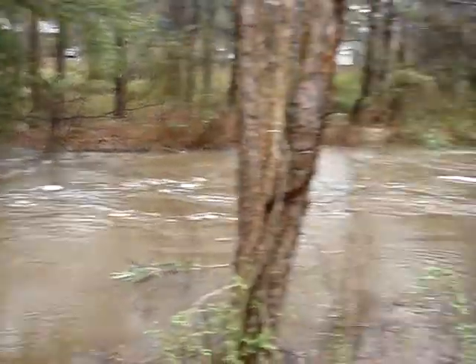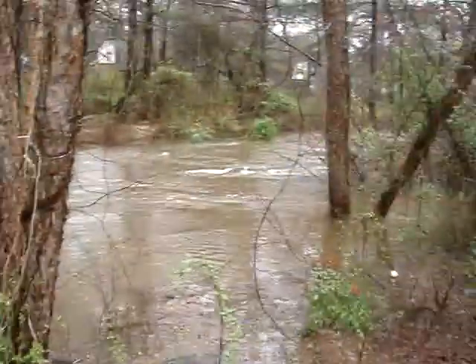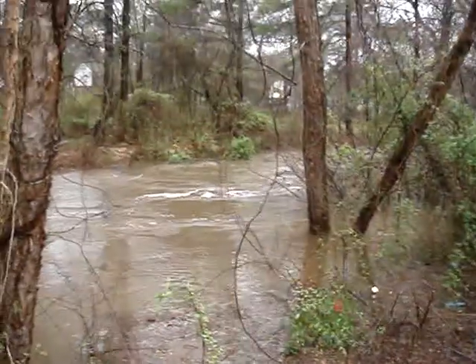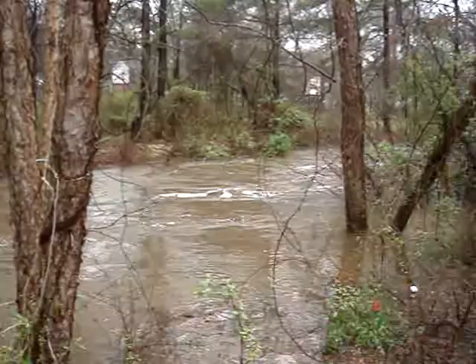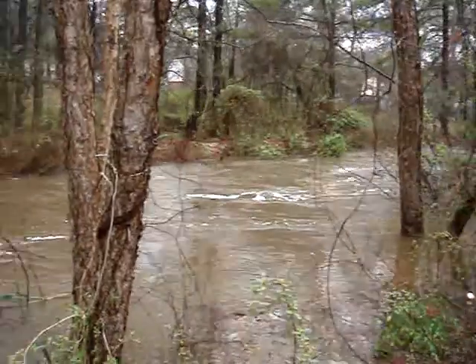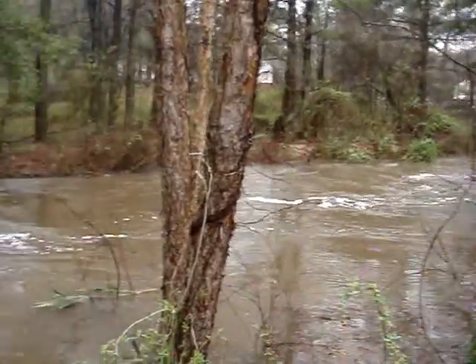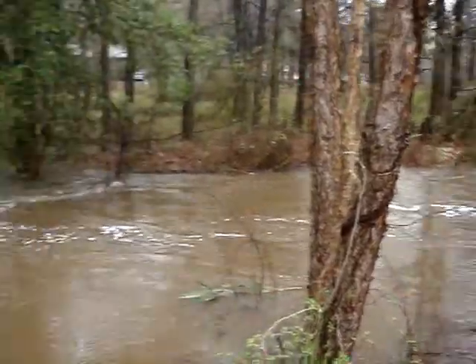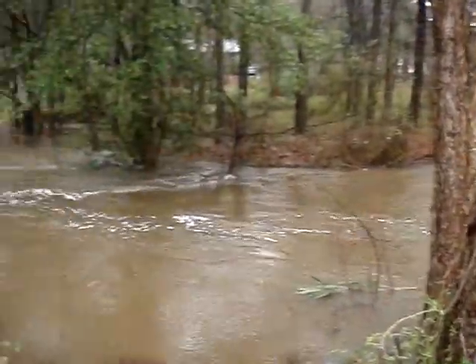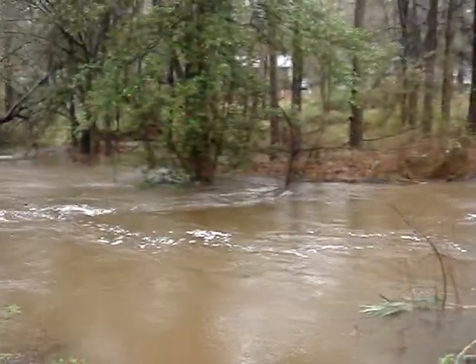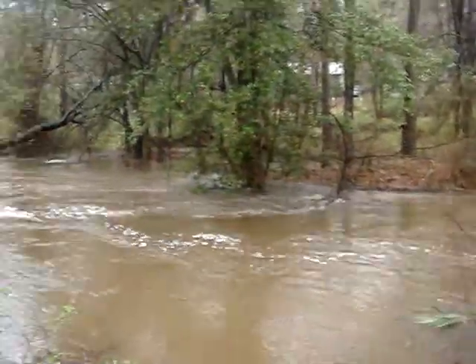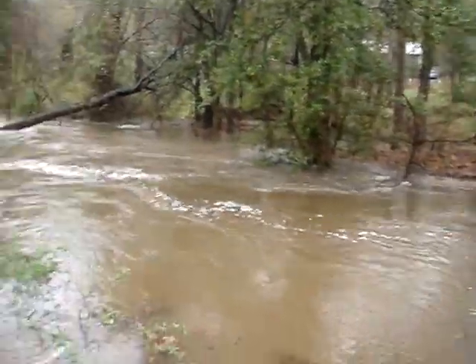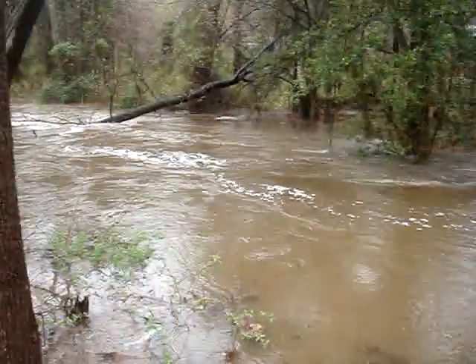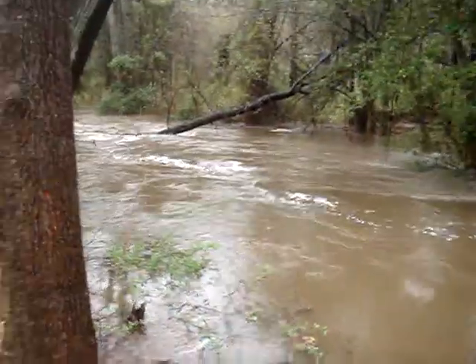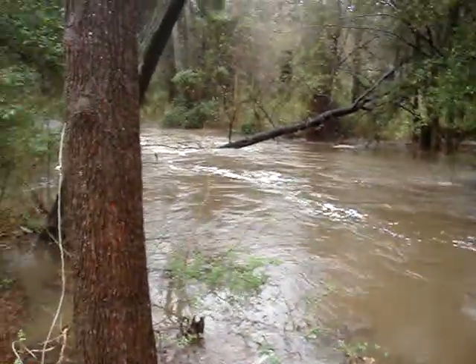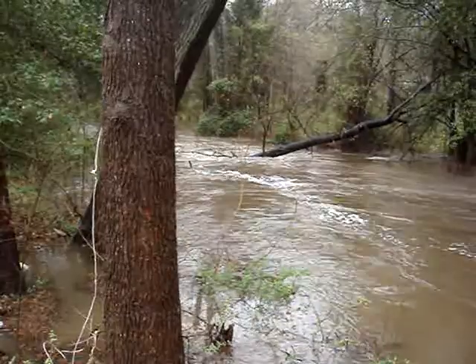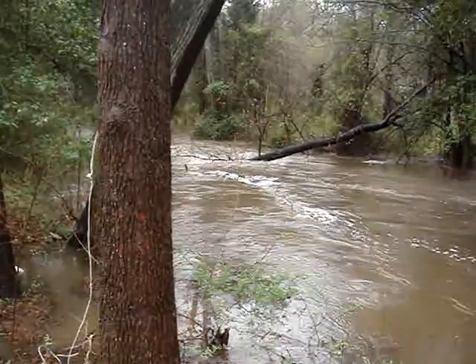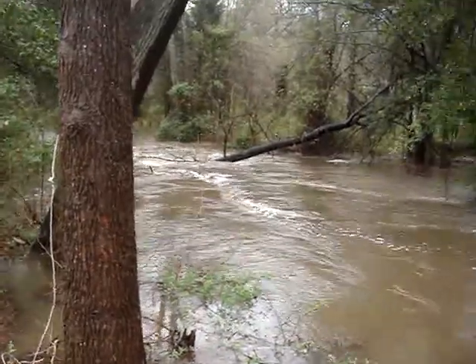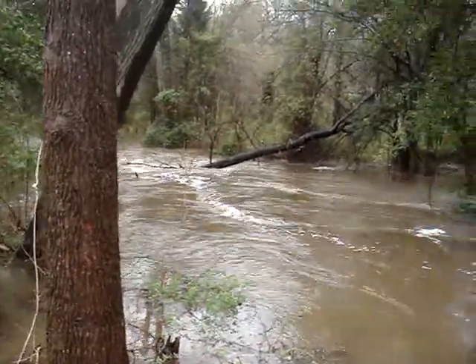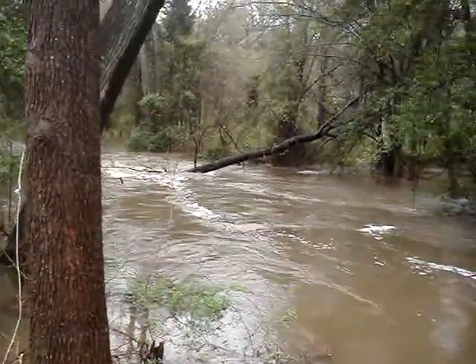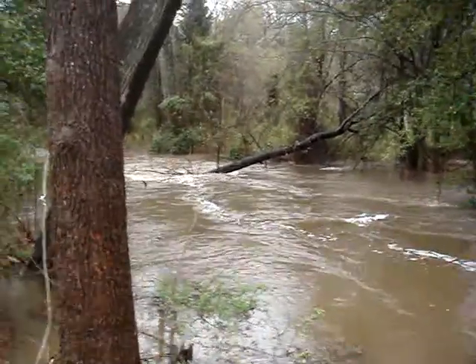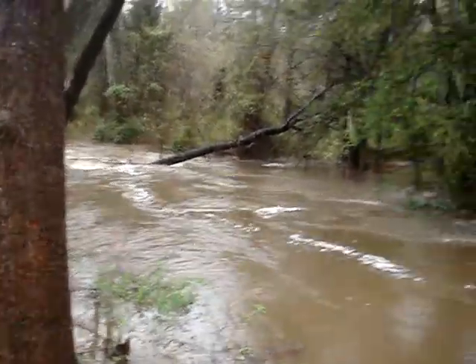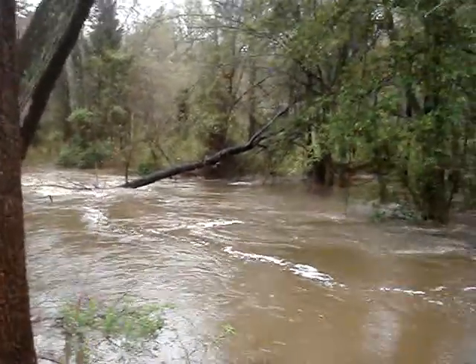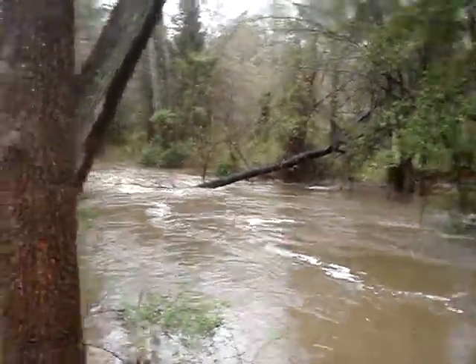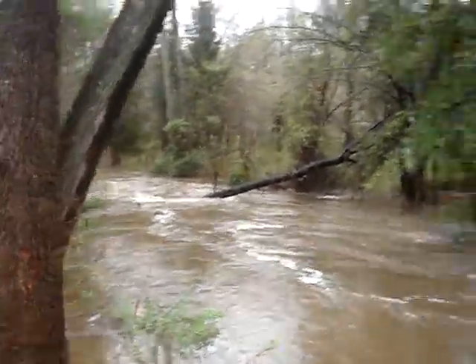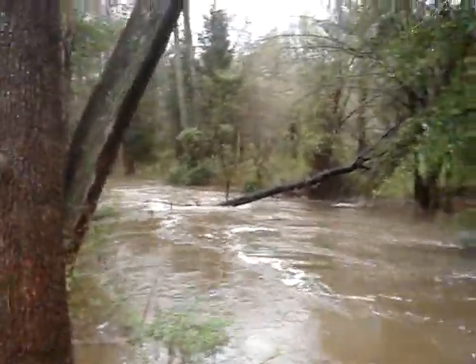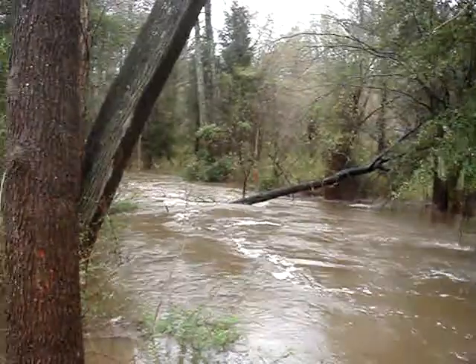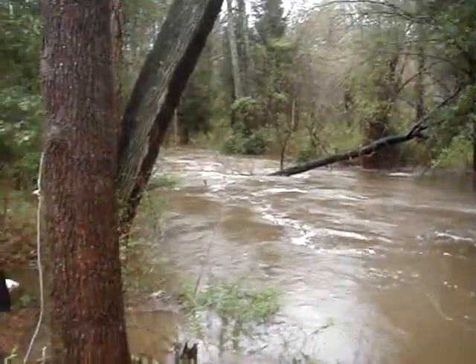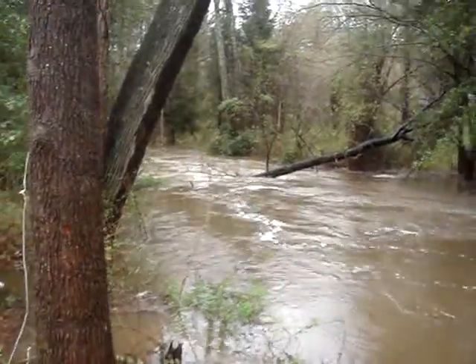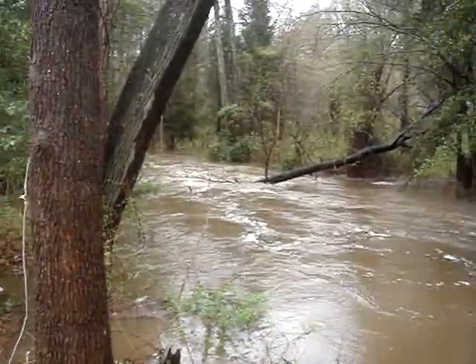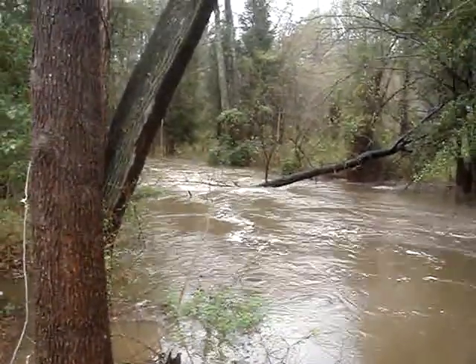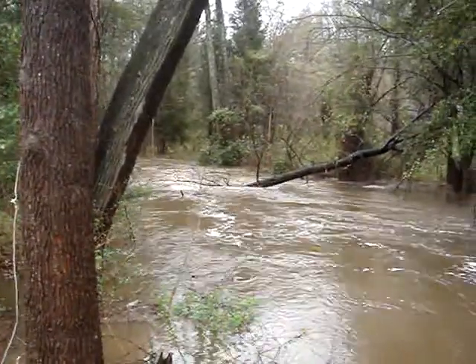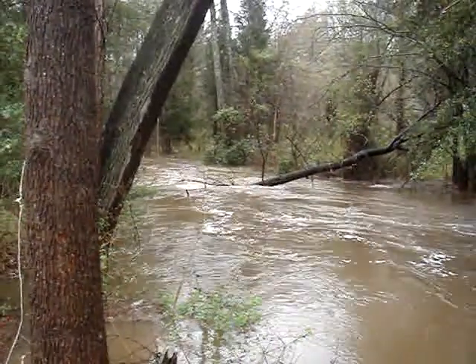Now you can see how high the water is down here. And the further down we go, the lower the ground gets. That tree right there — when the water level is down, you can see the roots.